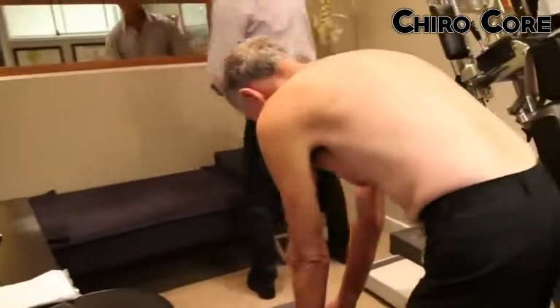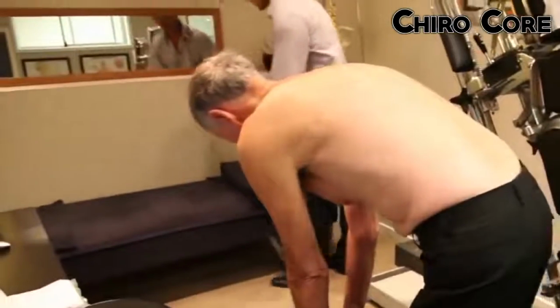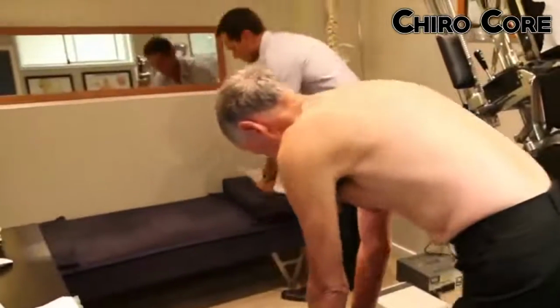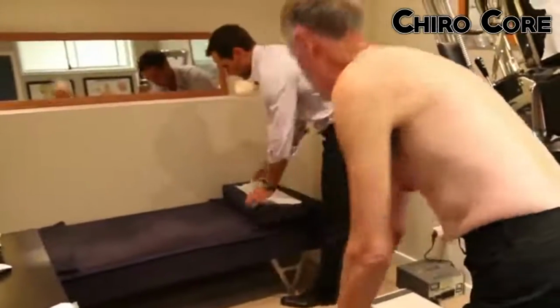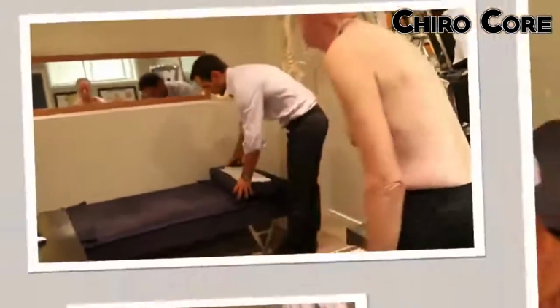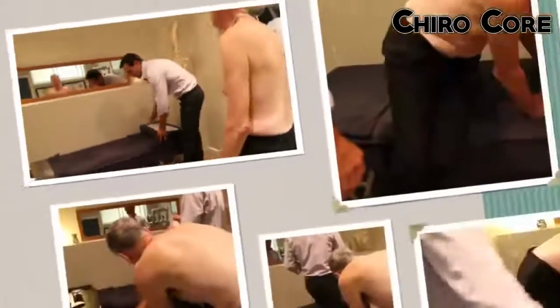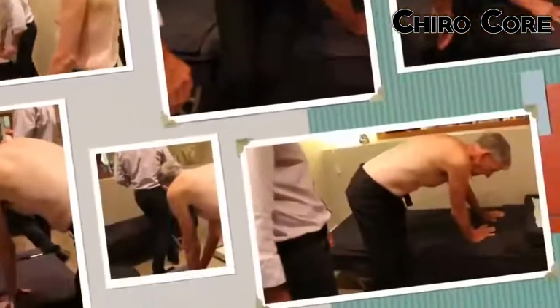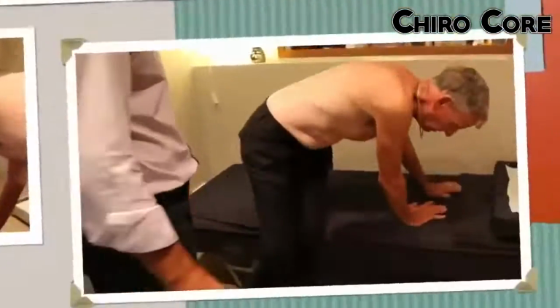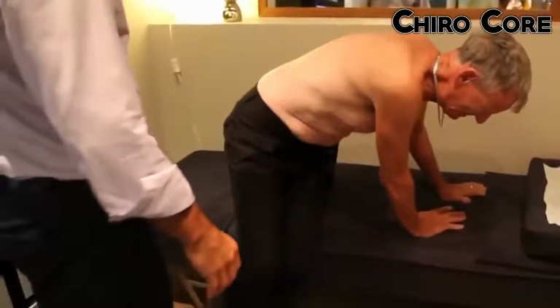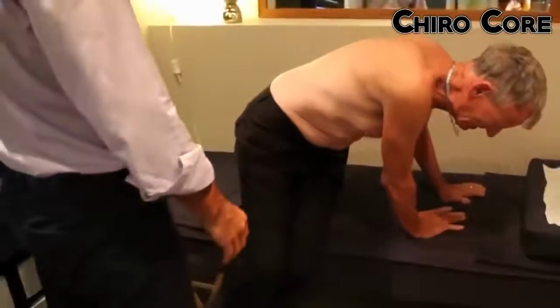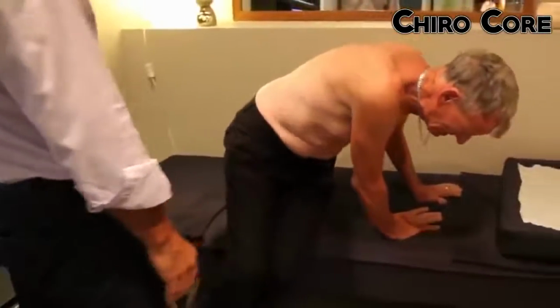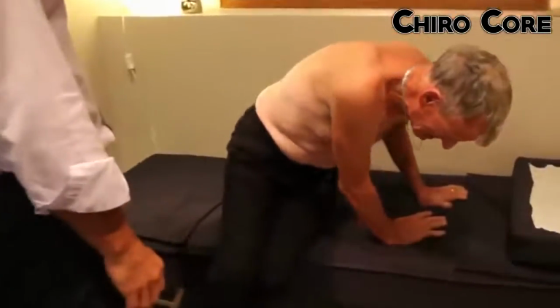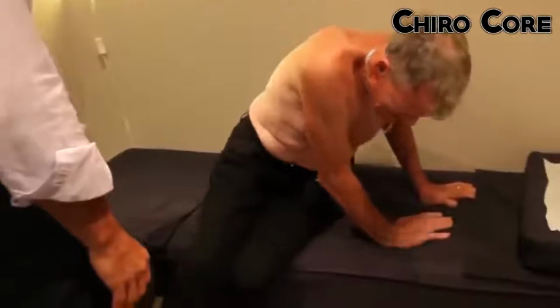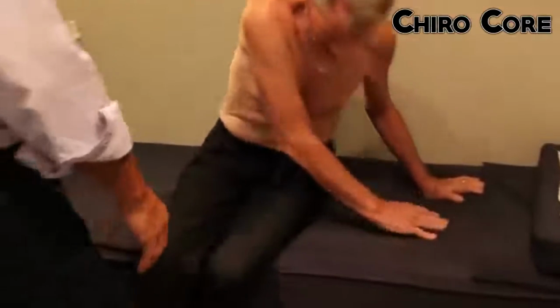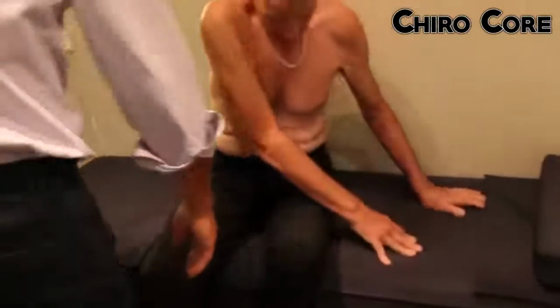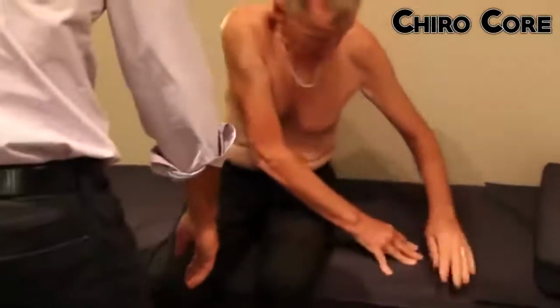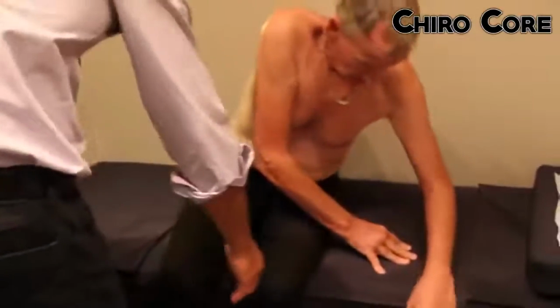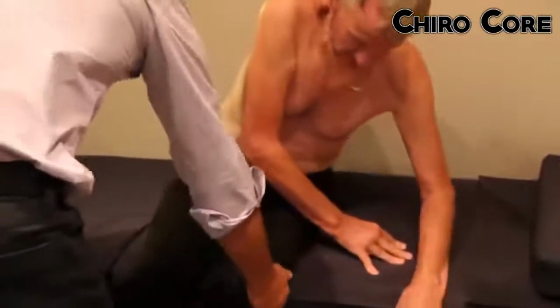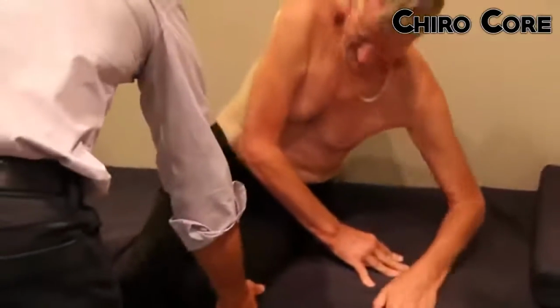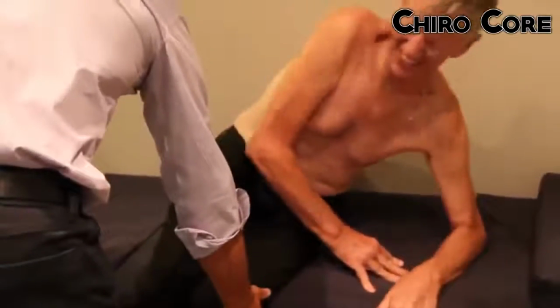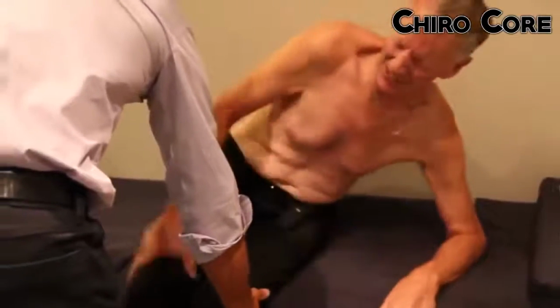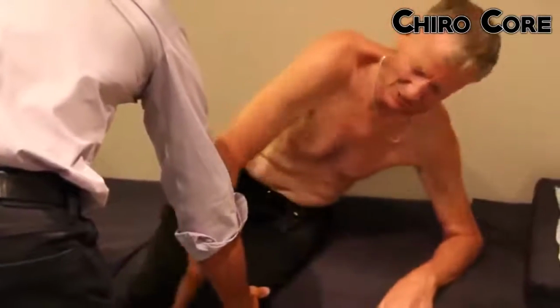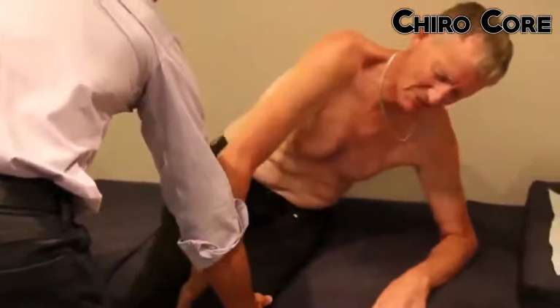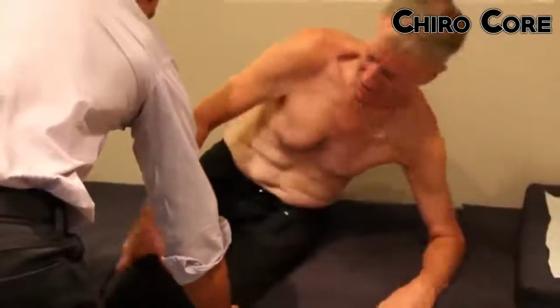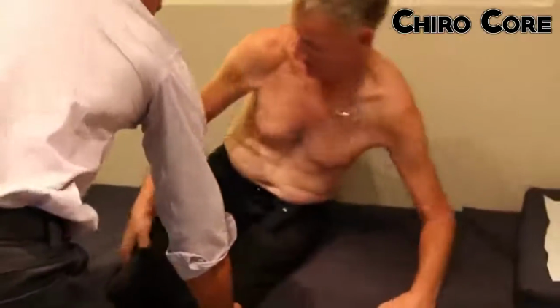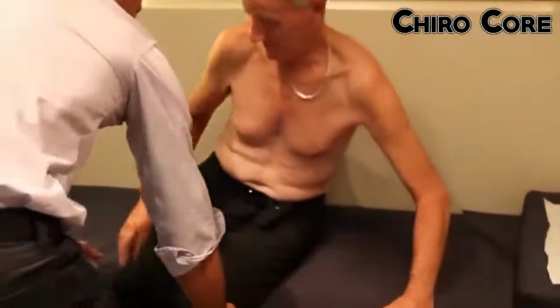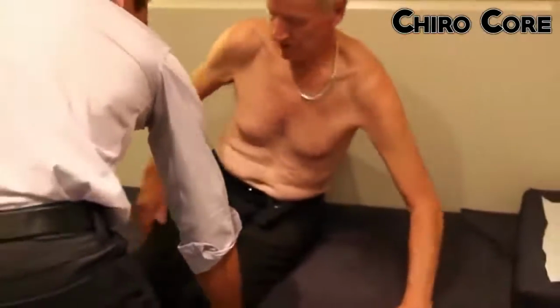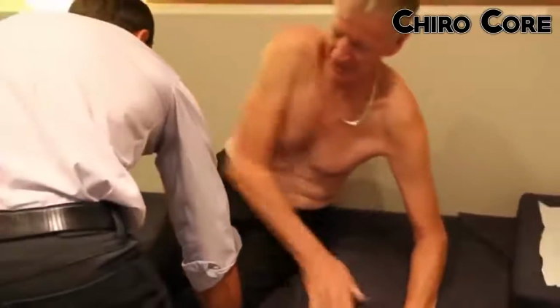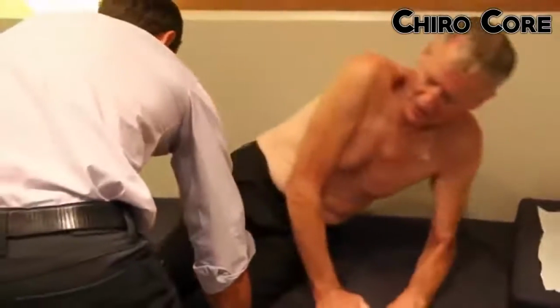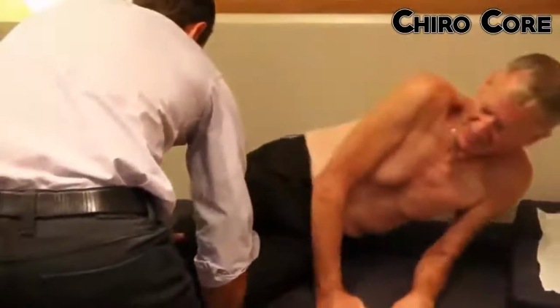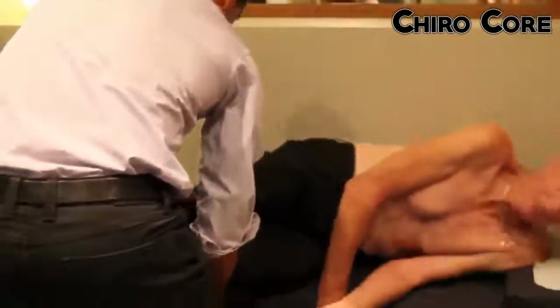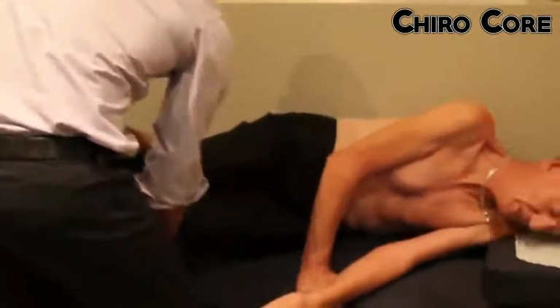That's the nerve supply not getting down there properly. I'll get this one up first. I'll do it for you, but if you just take the weight down — that's it.